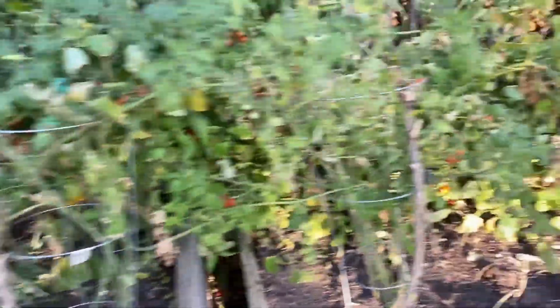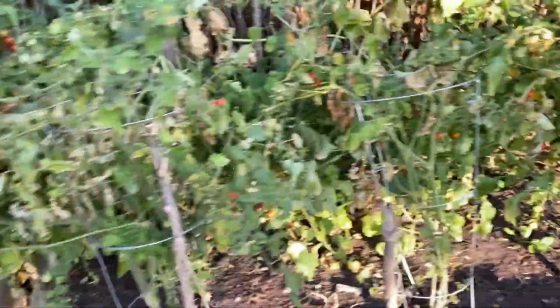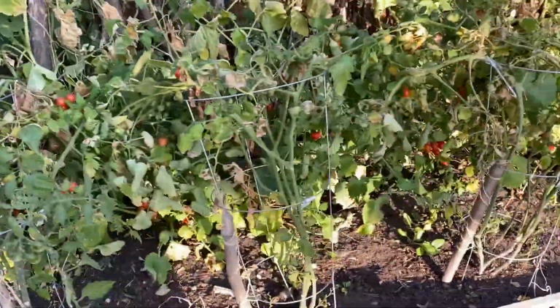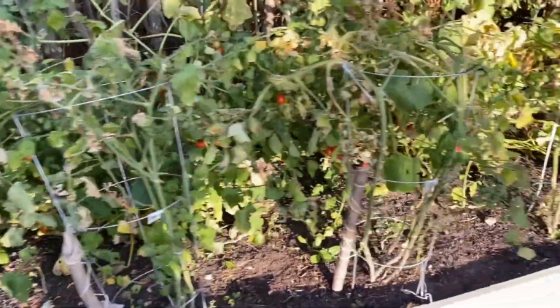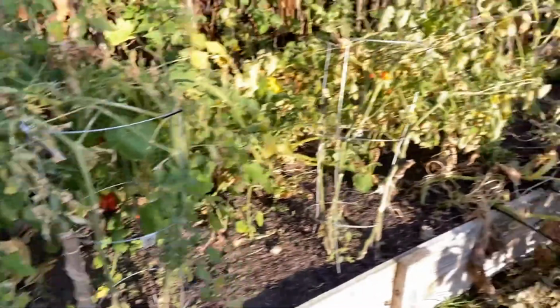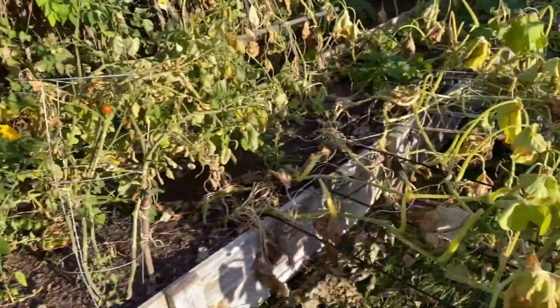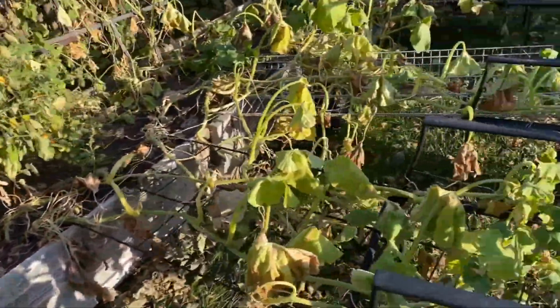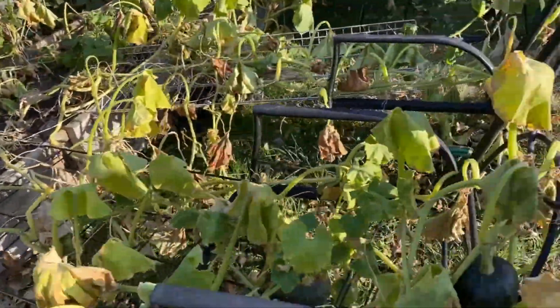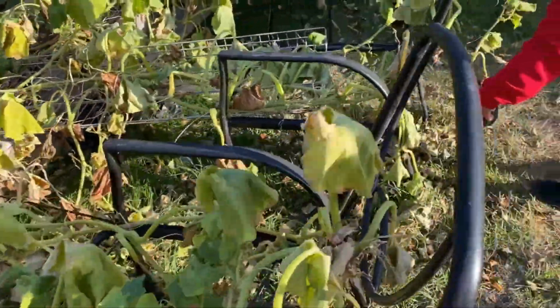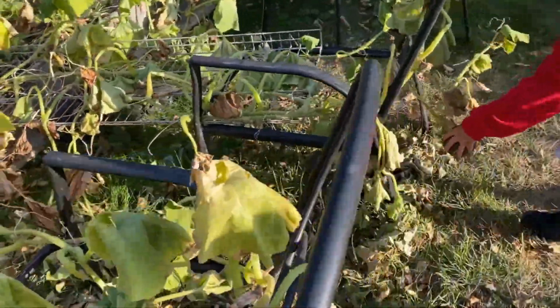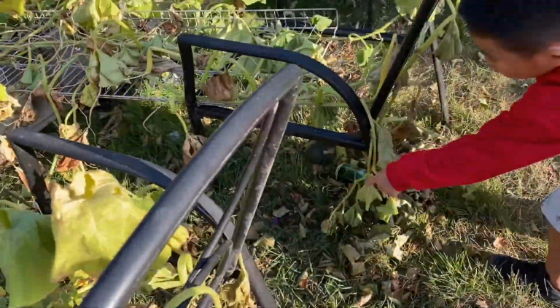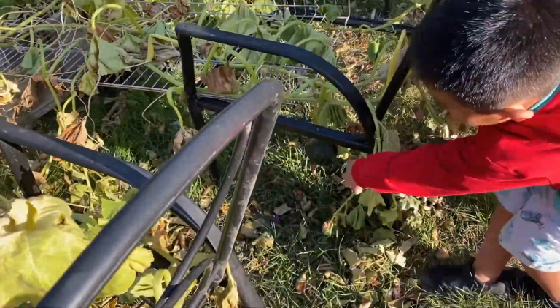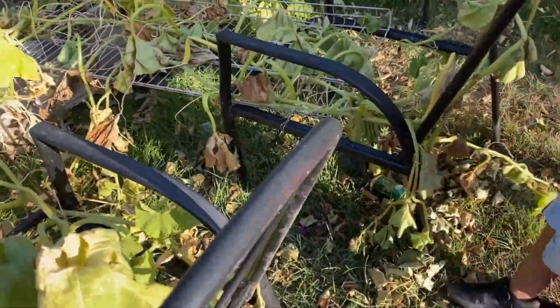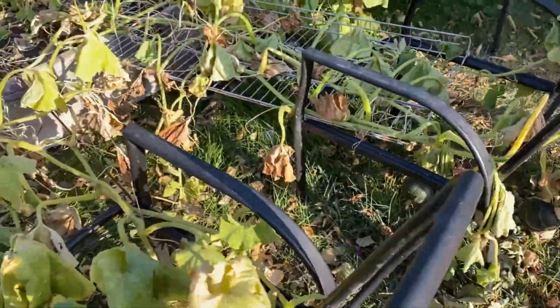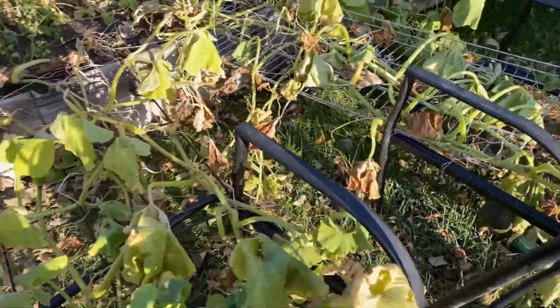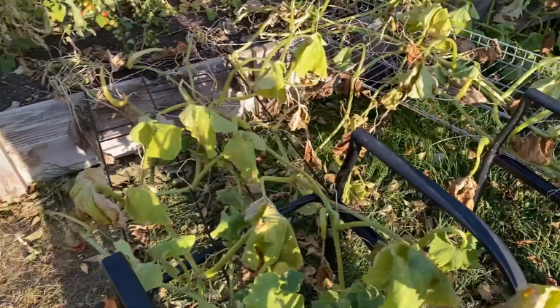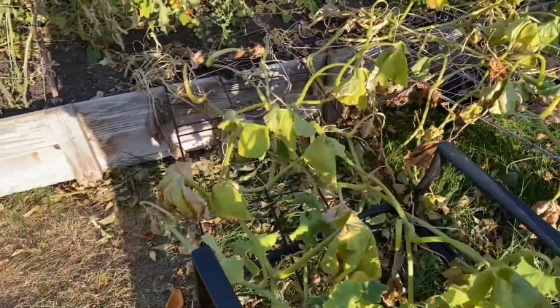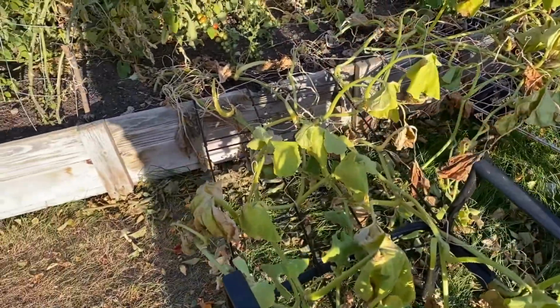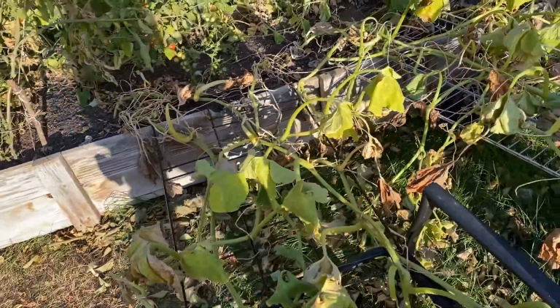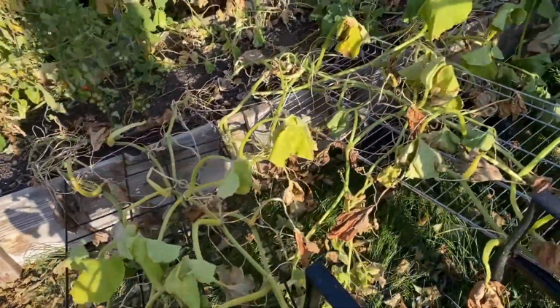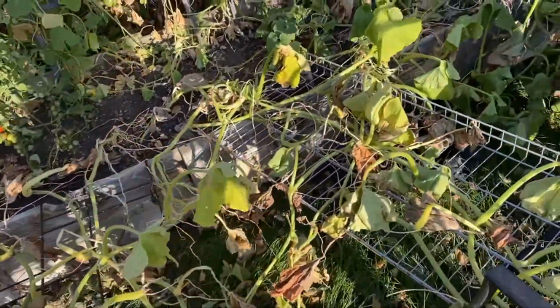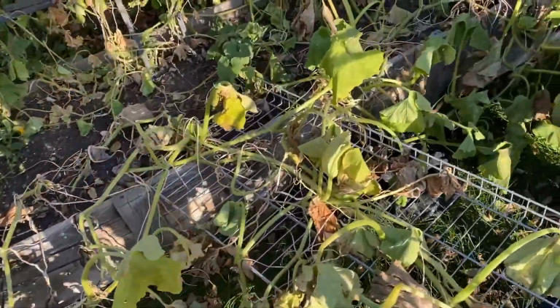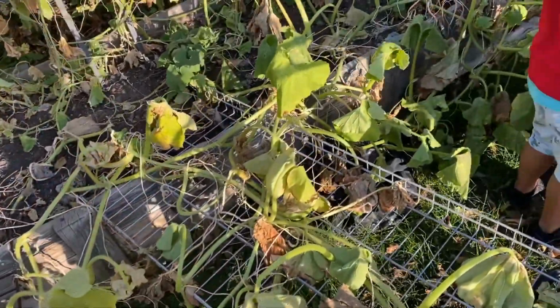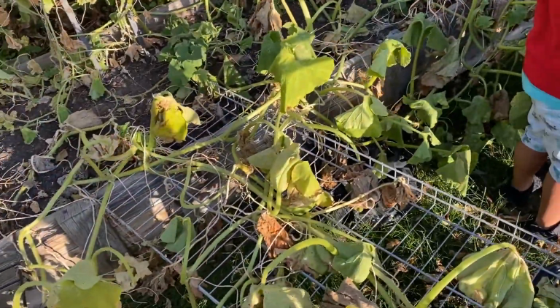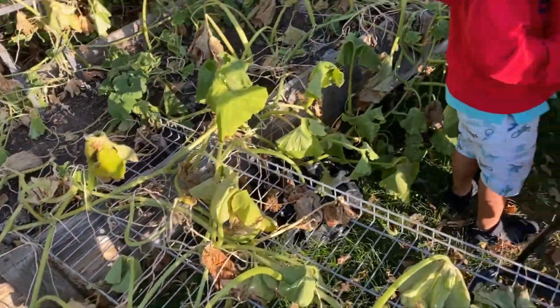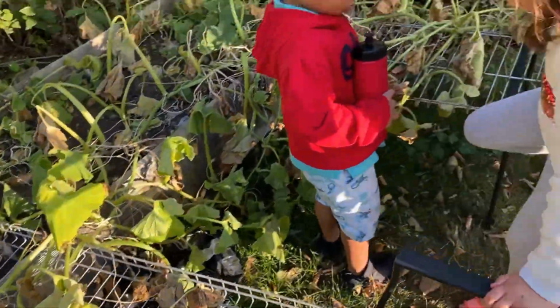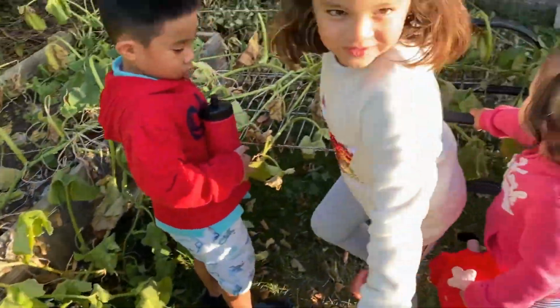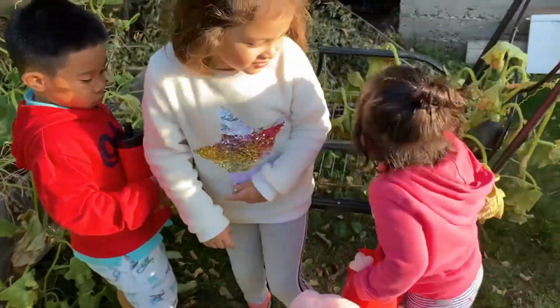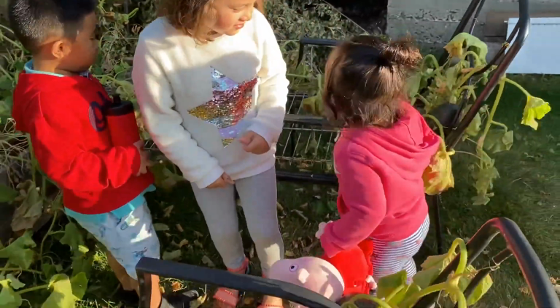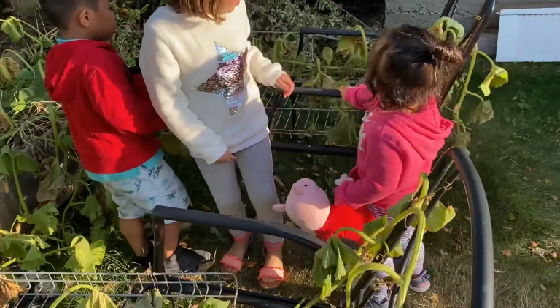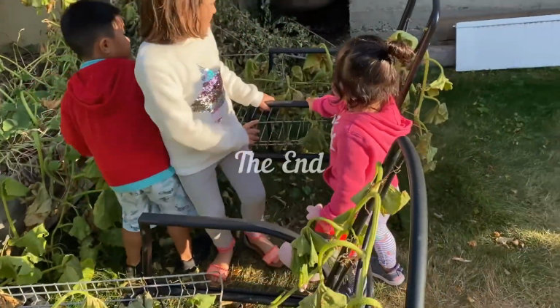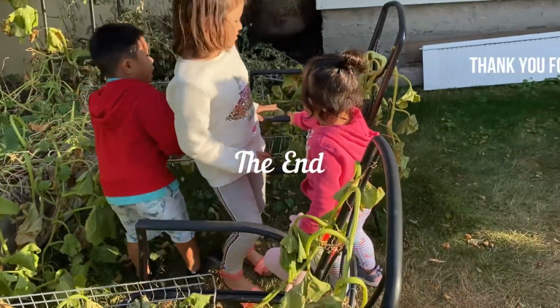And we have some squash here. And one more there. They have their own chair. They're done. Come on!